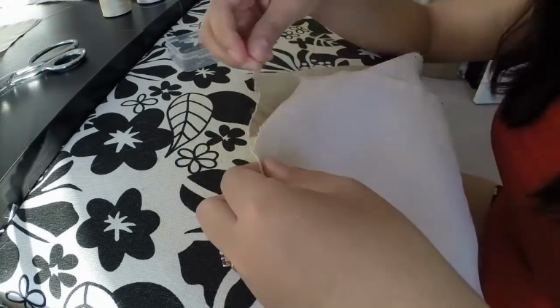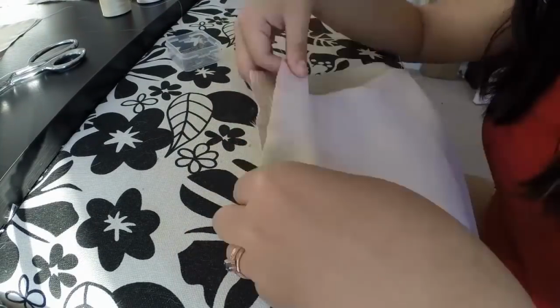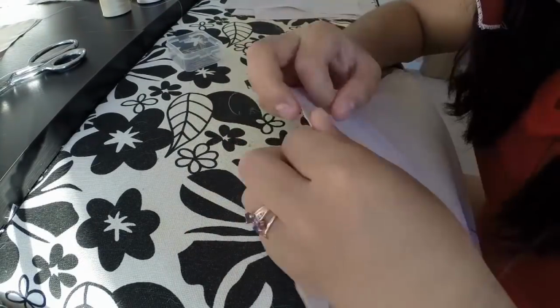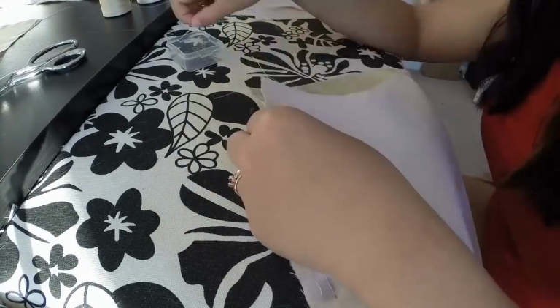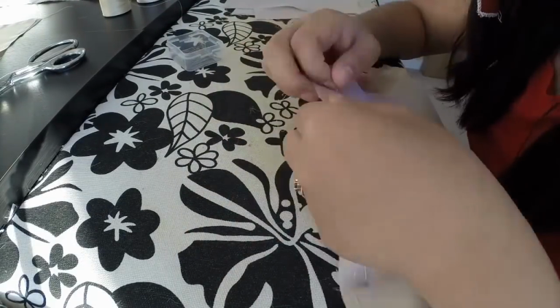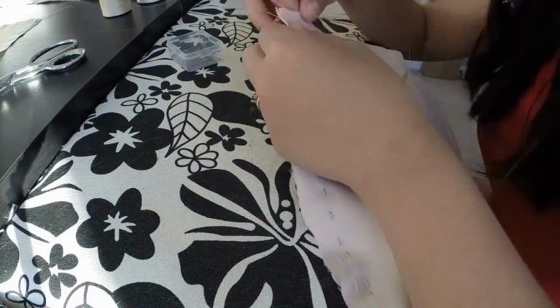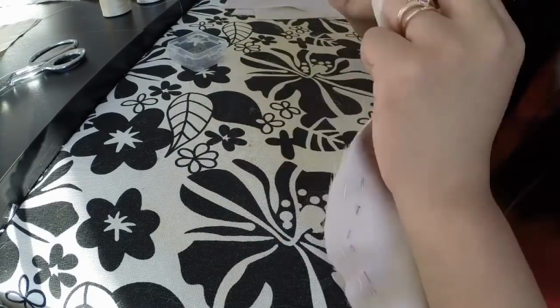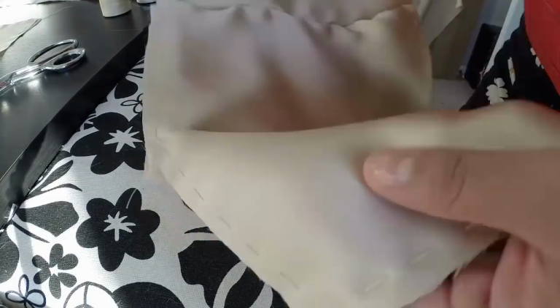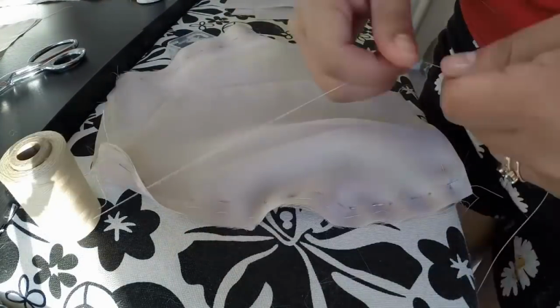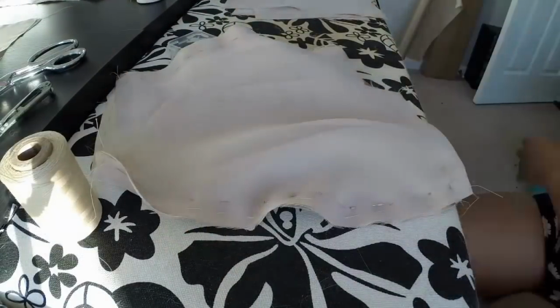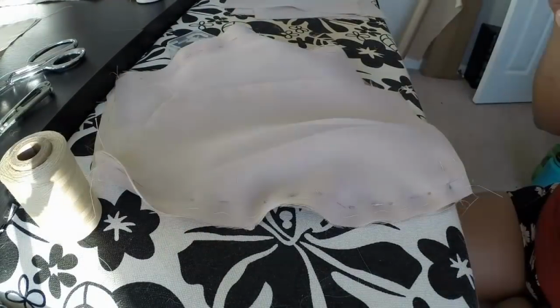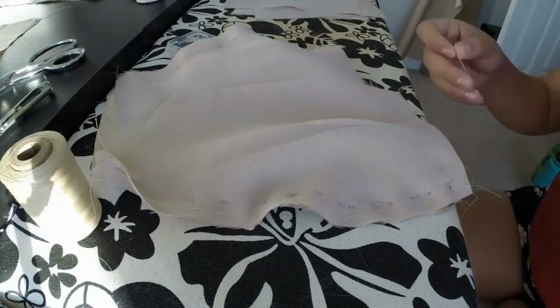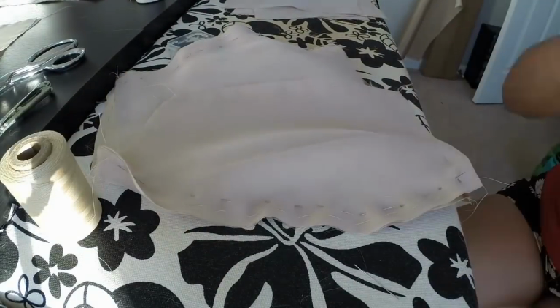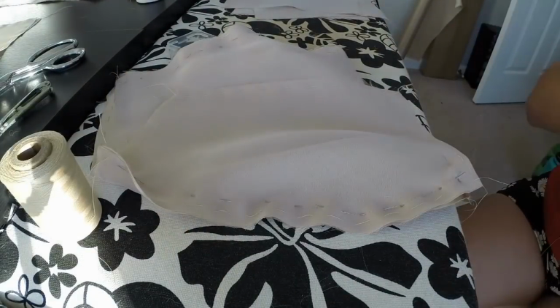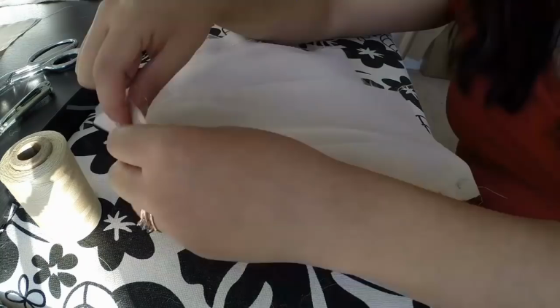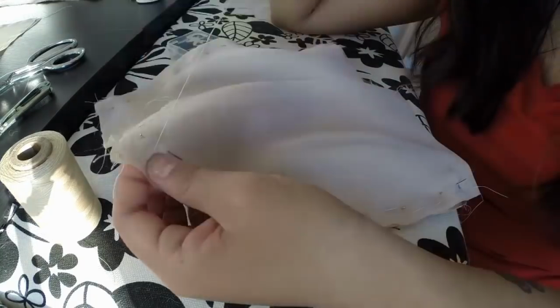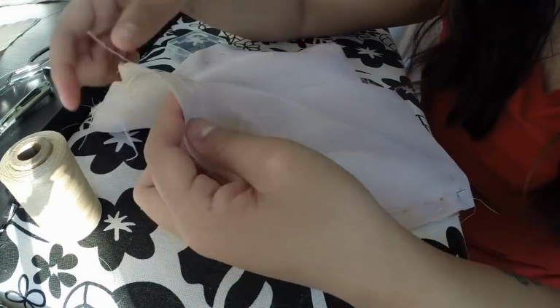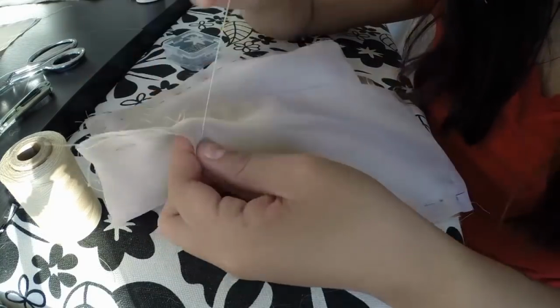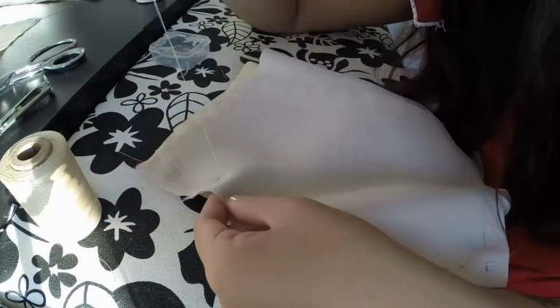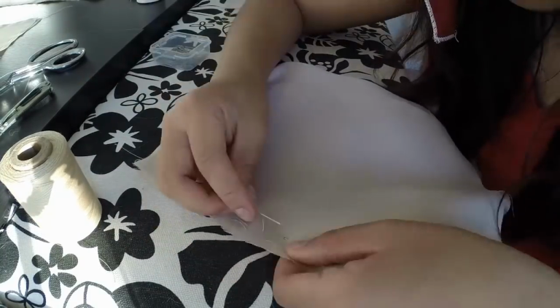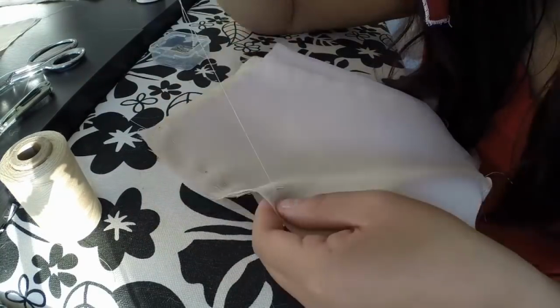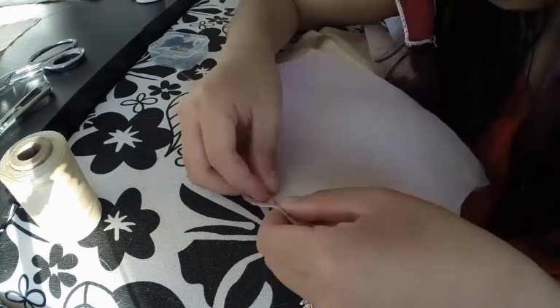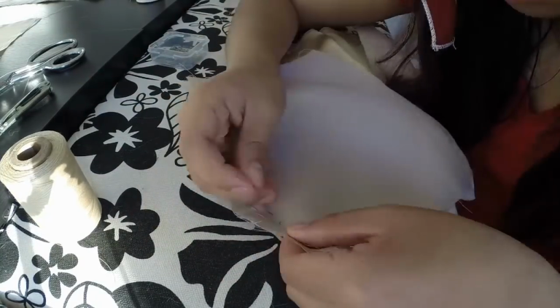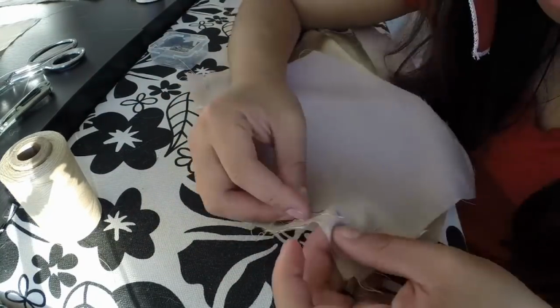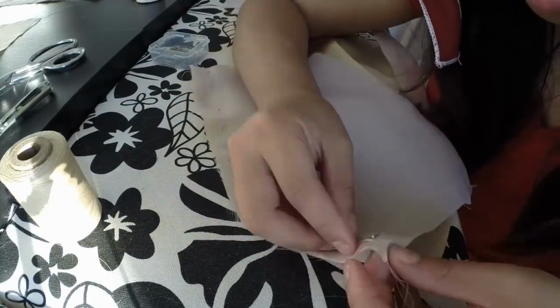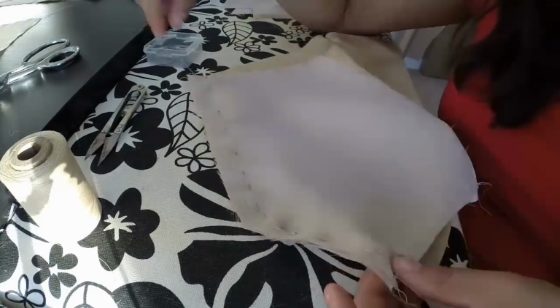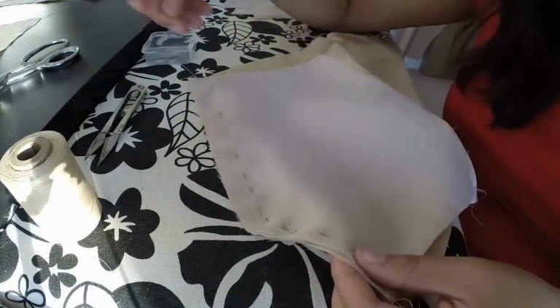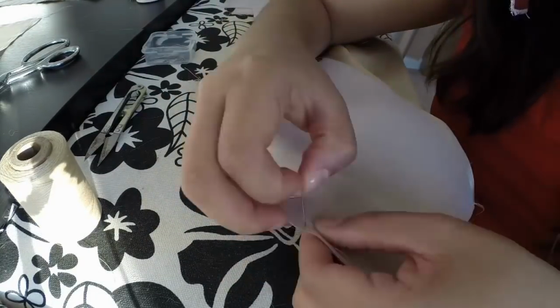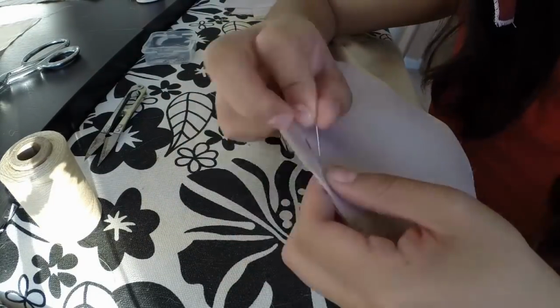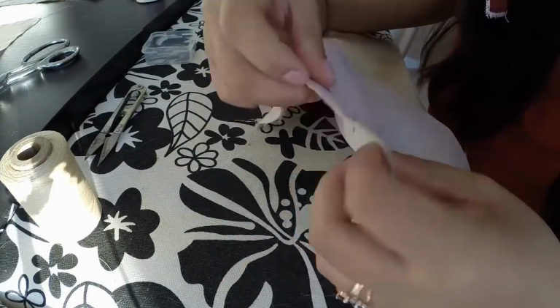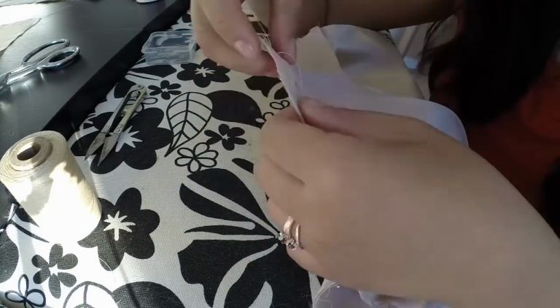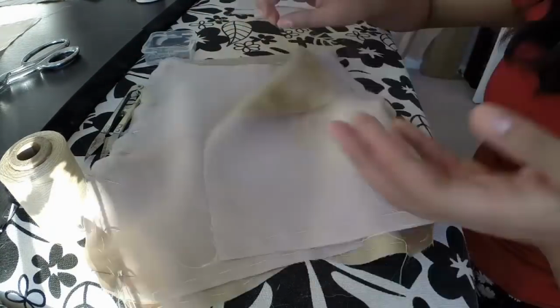Once all of the bodice pieces are cut out, I again basted them together. This is to keep the silk from slipping when I sew it on the machine.